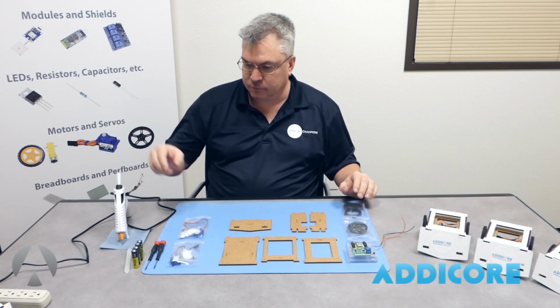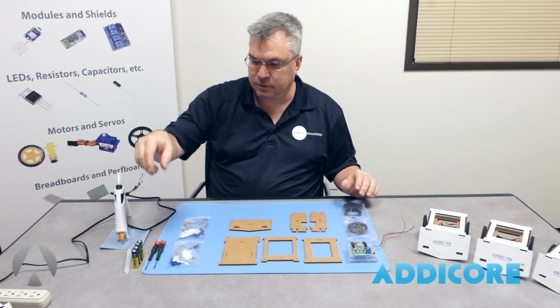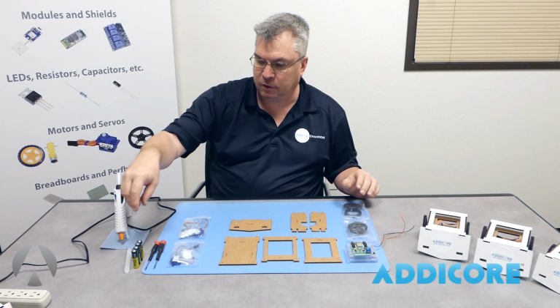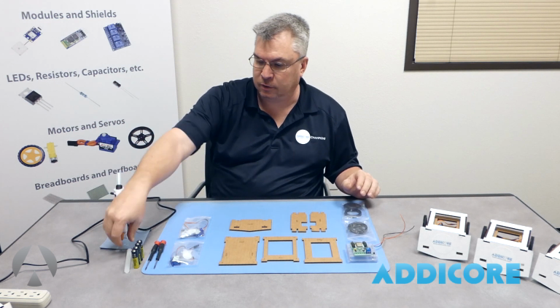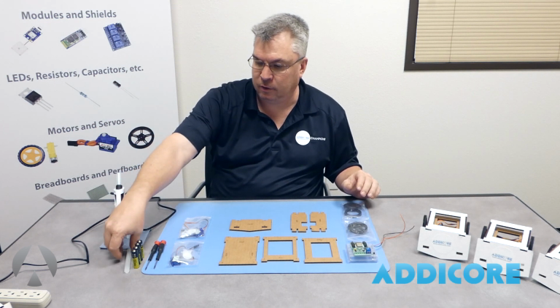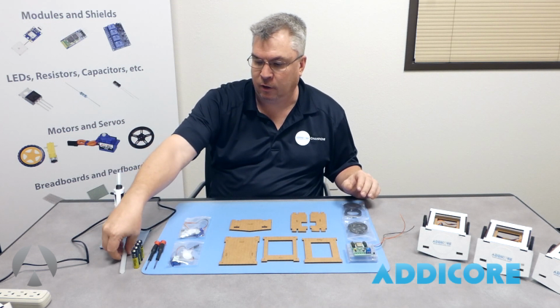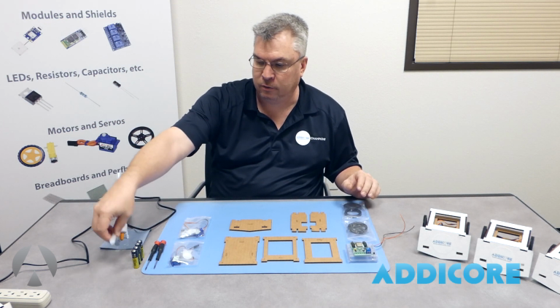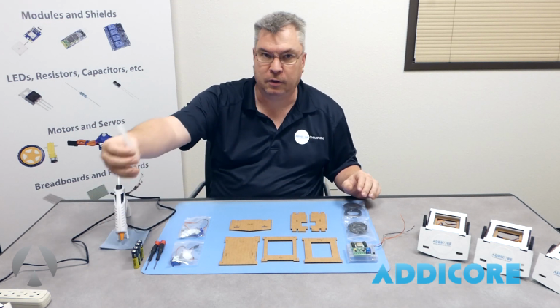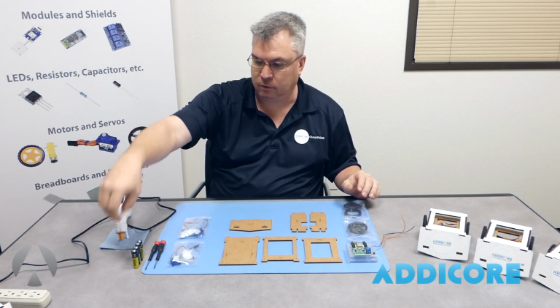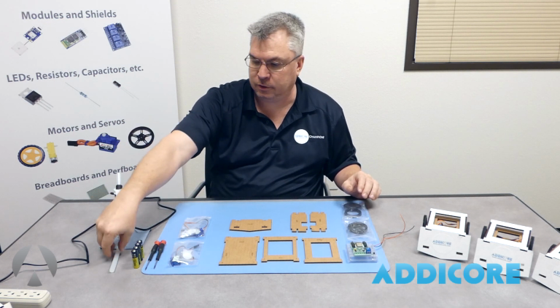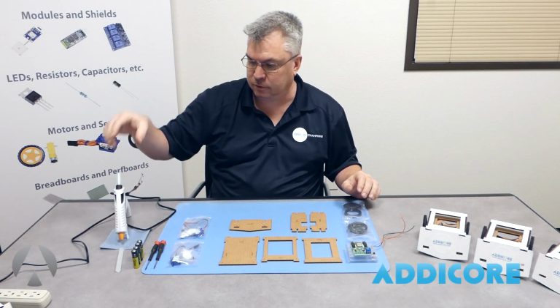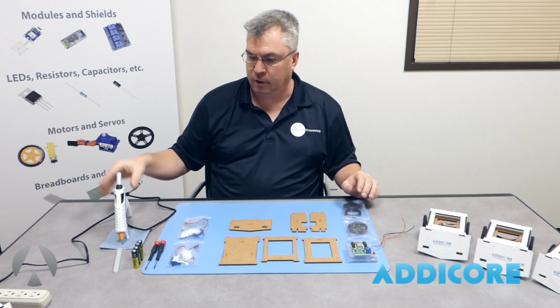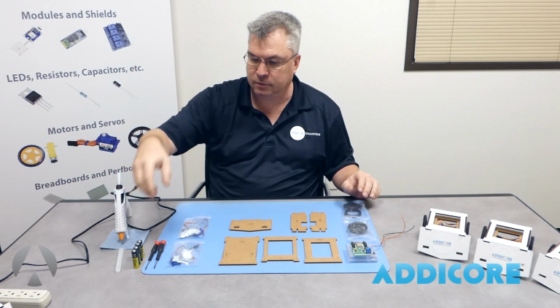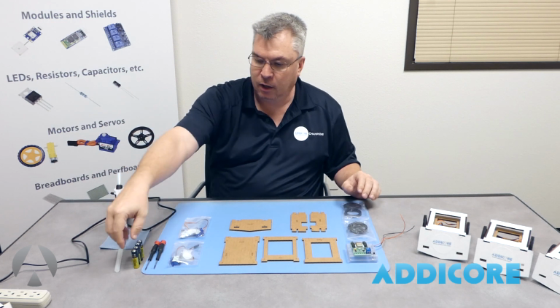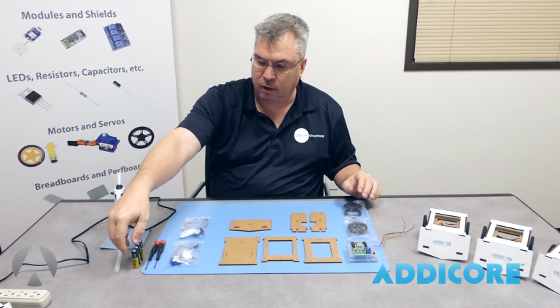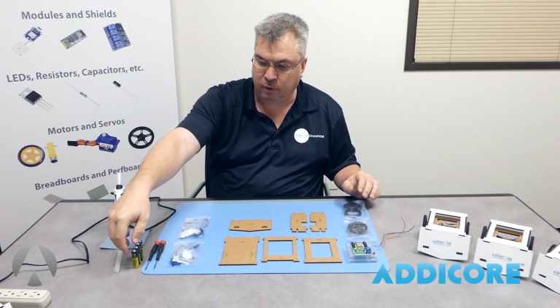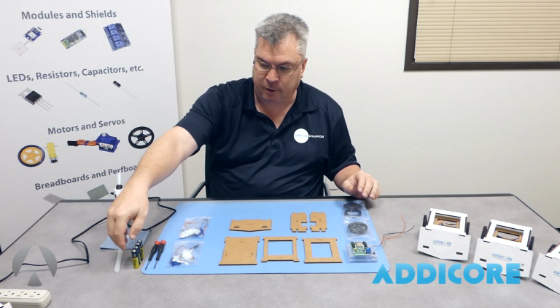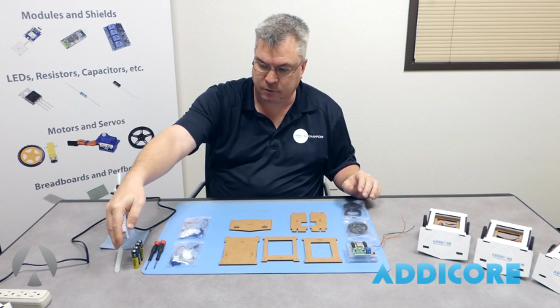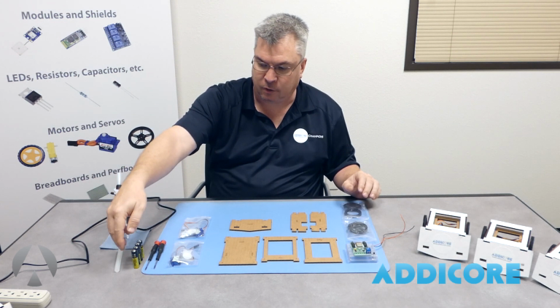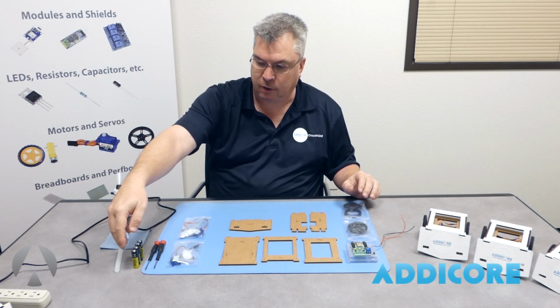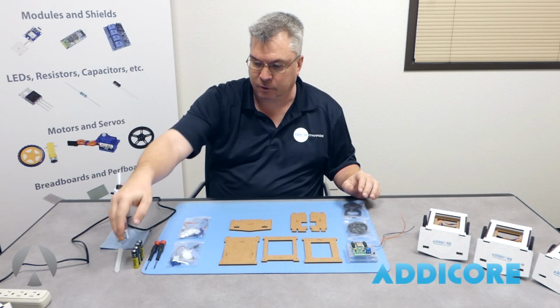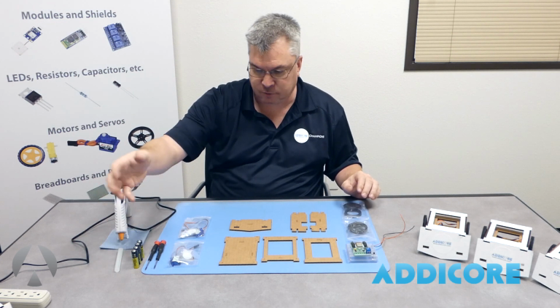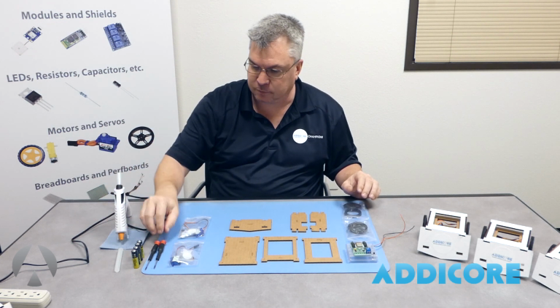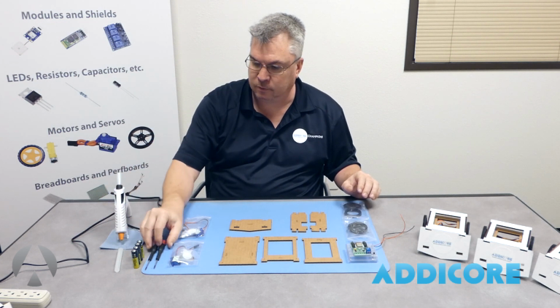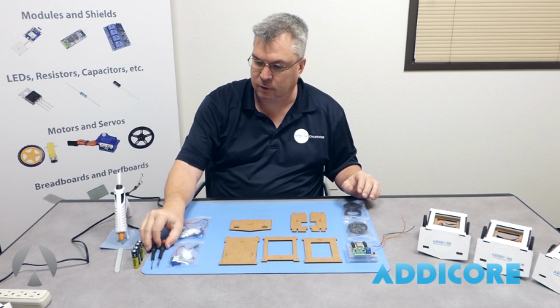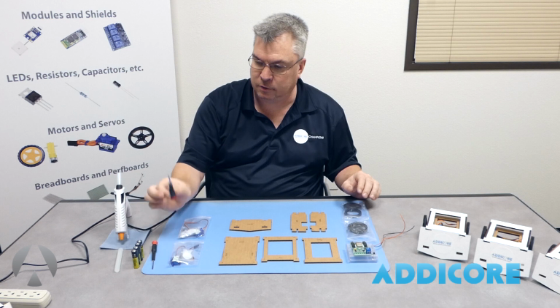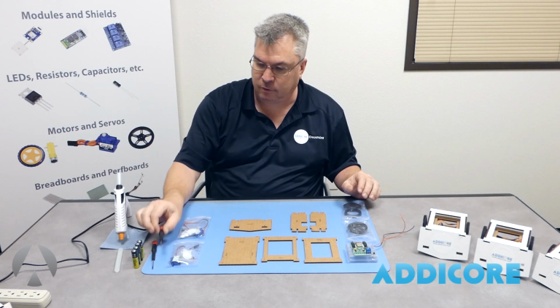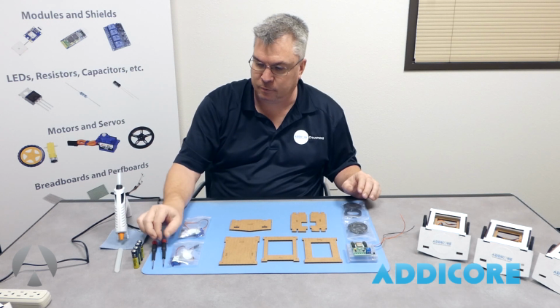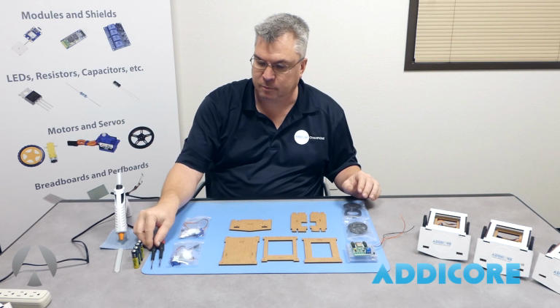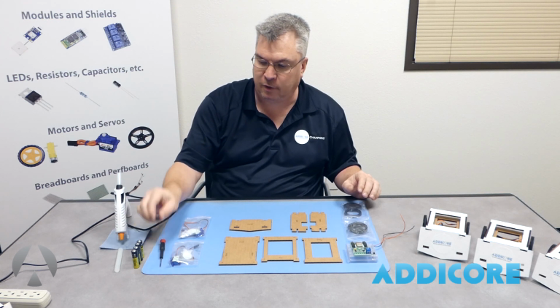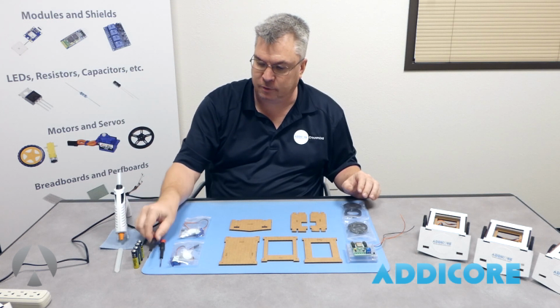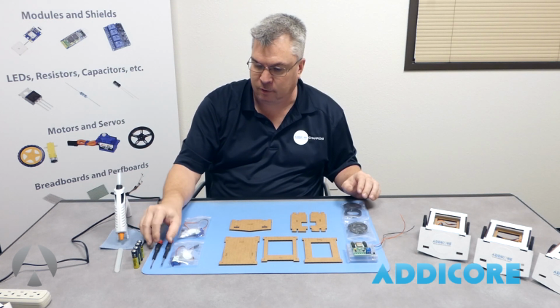Some things needed that are not included in the kit are glue sticks, glue guns, four AA batteries — whether they're alkaline or rechargeable, that's up to you — and a small Phillips and a small flat blade screwdriver.